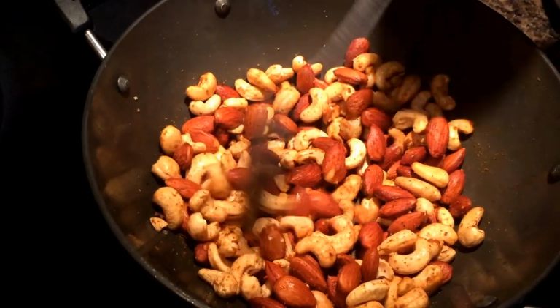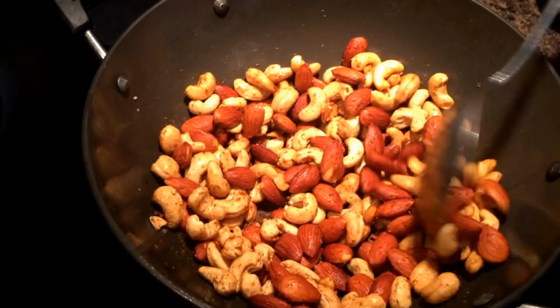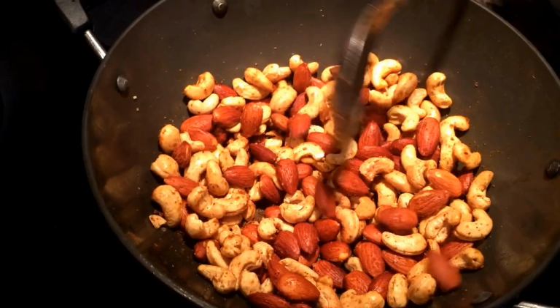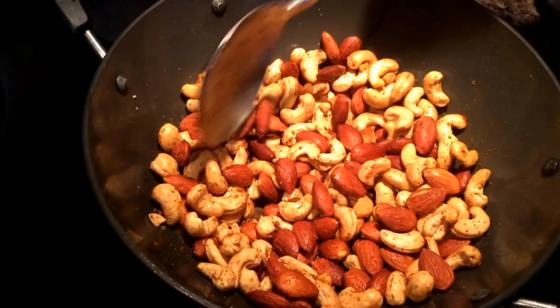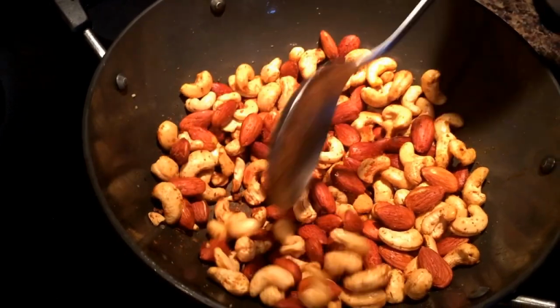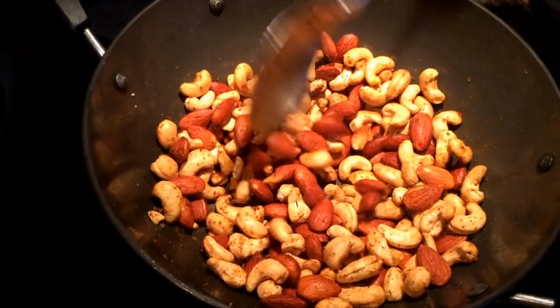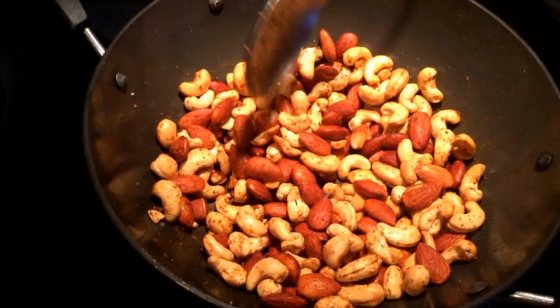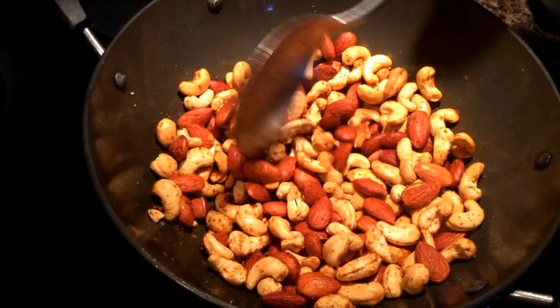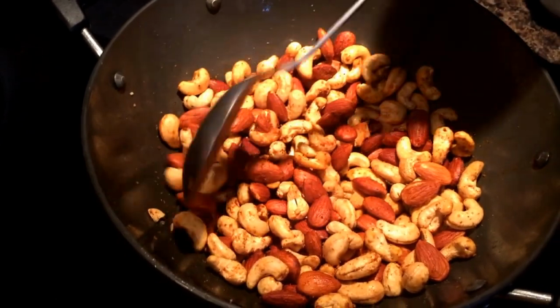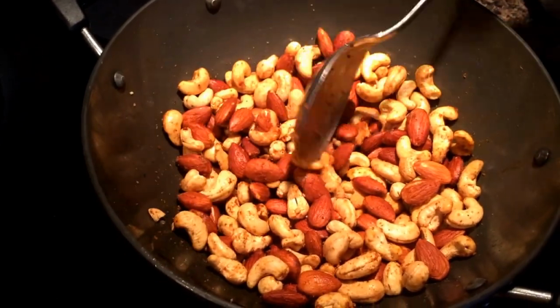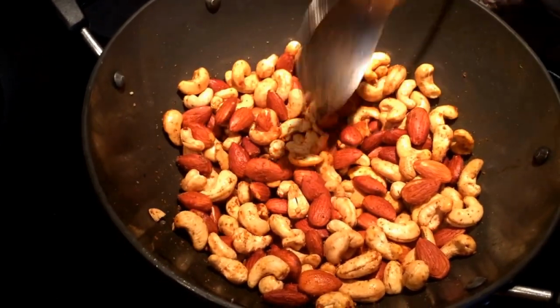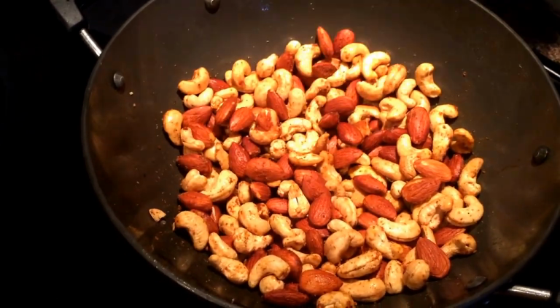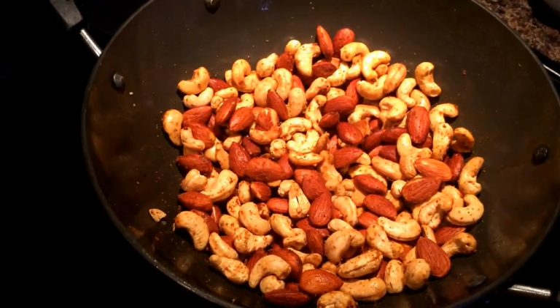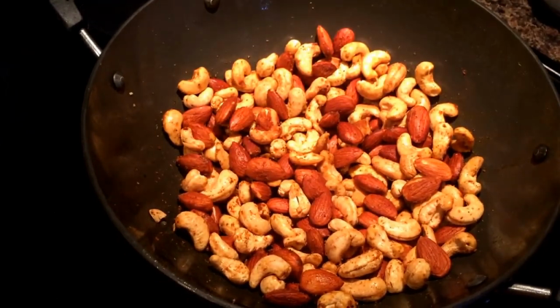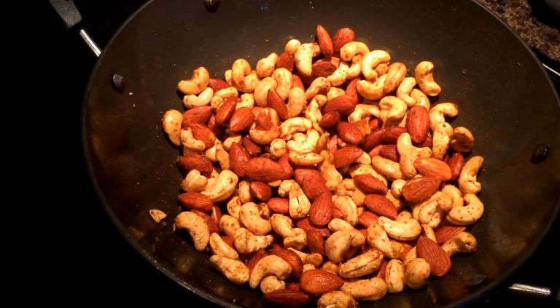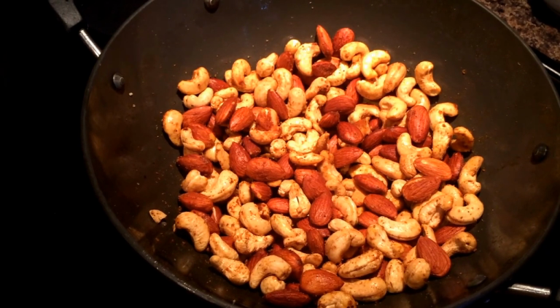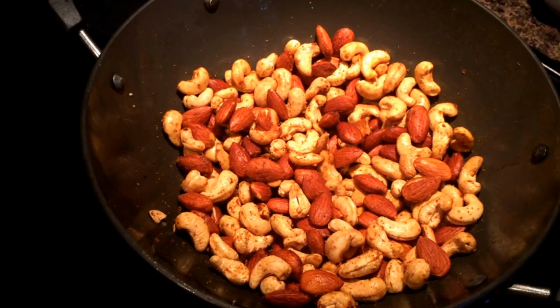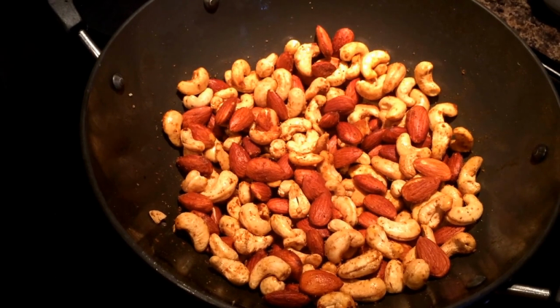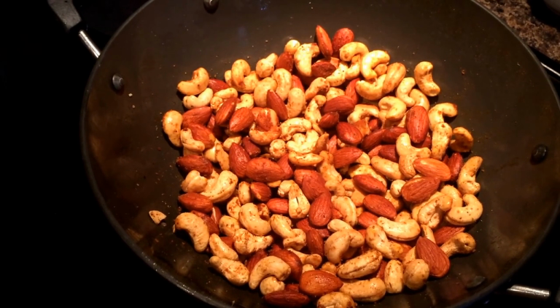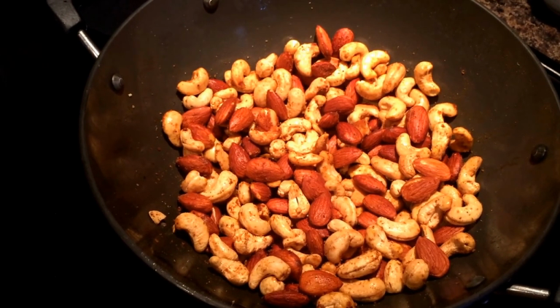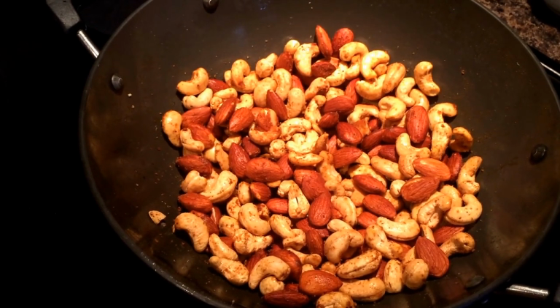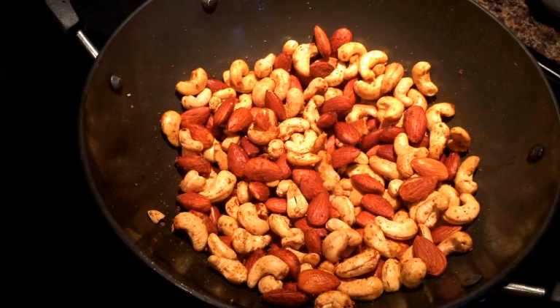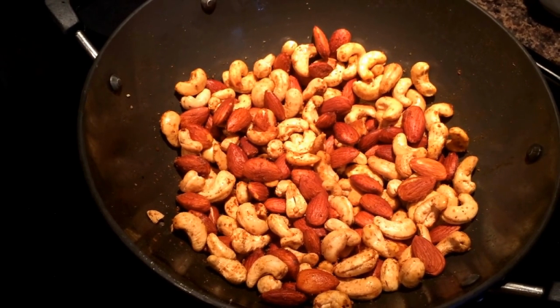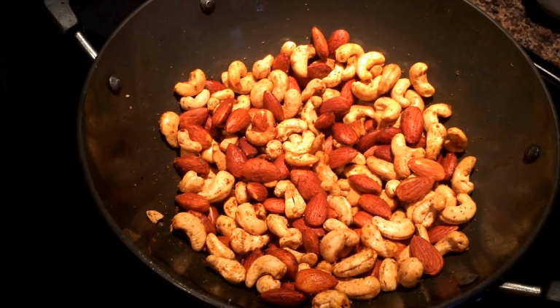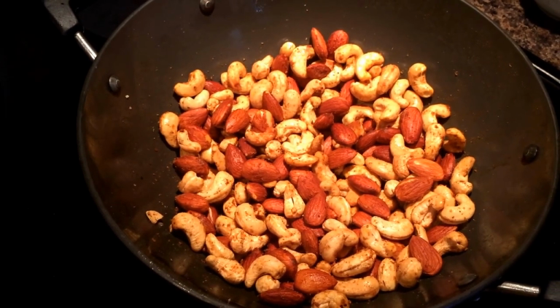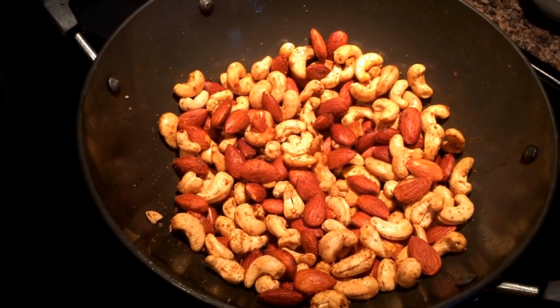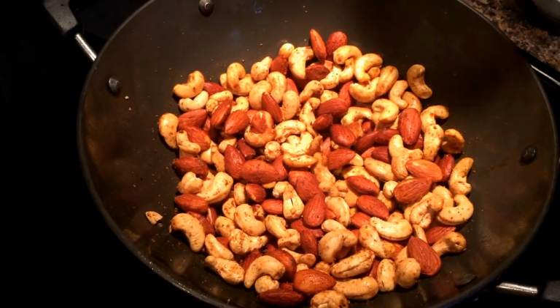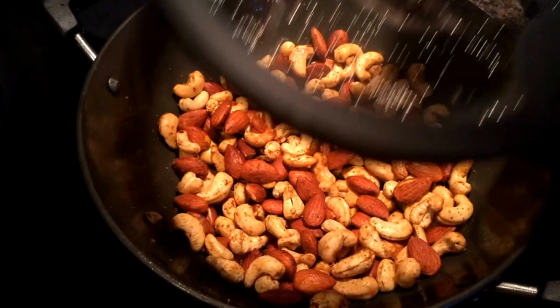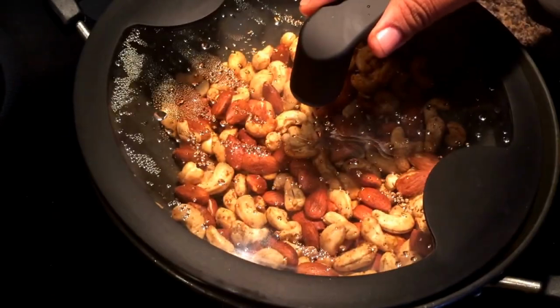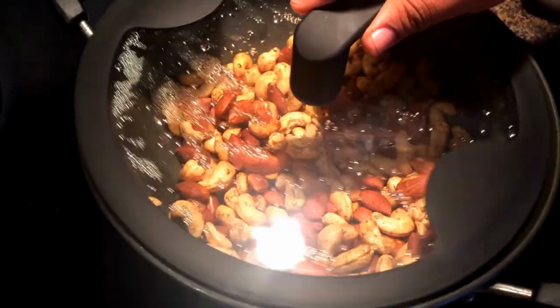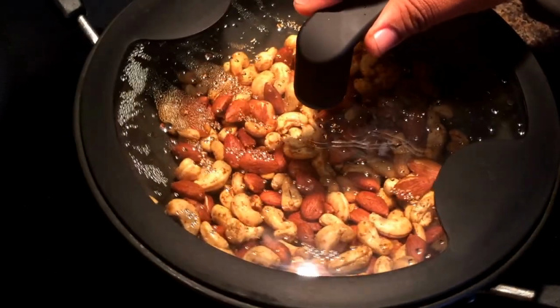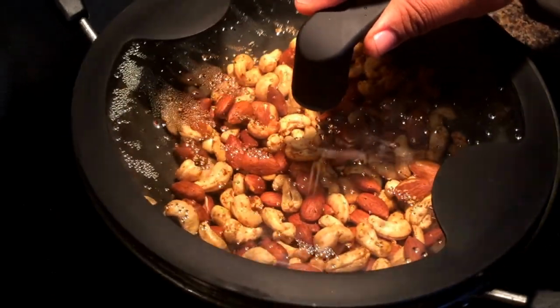It will take about 20 to 30 minutes for them to be ready to eat. They will be nice and crispy with the same color as if they were roasted in the oven.